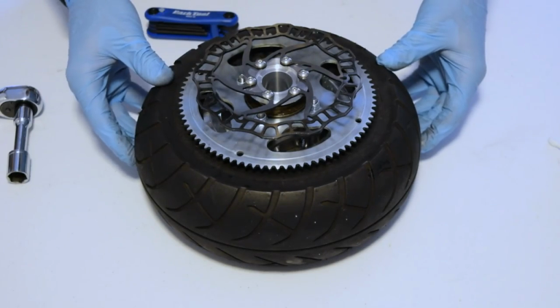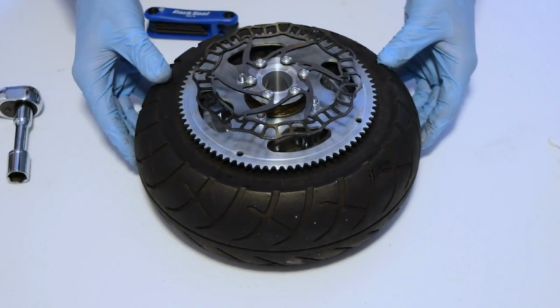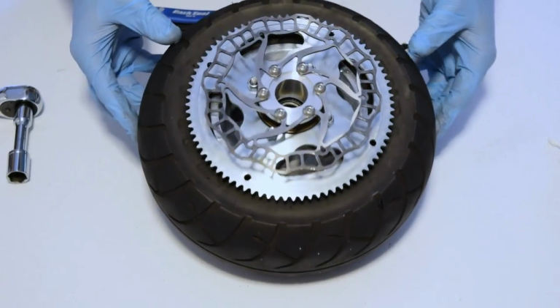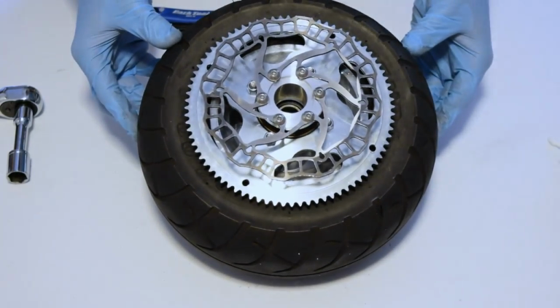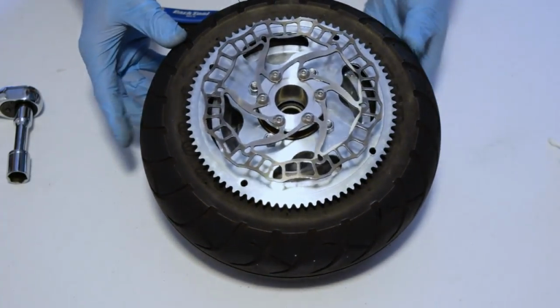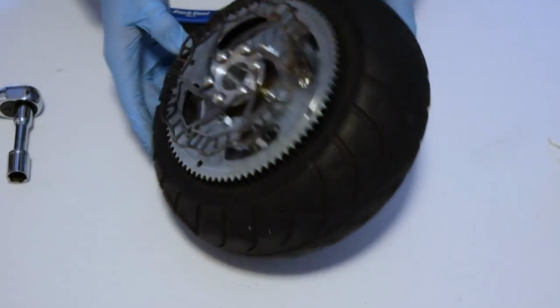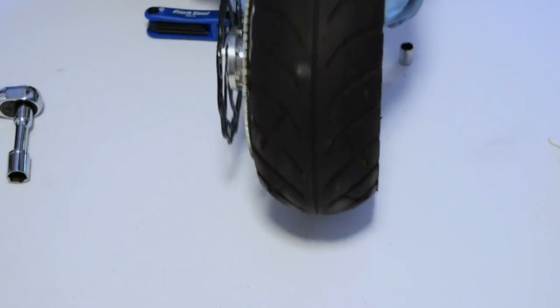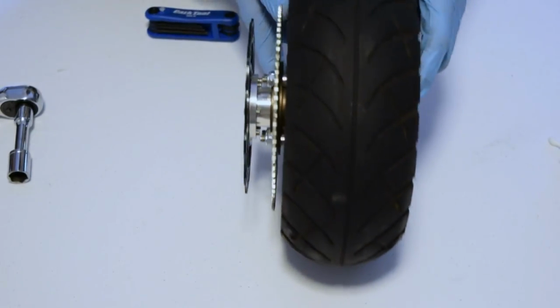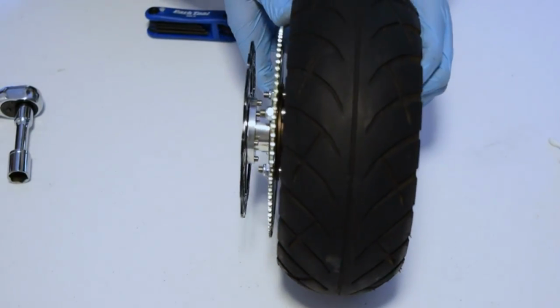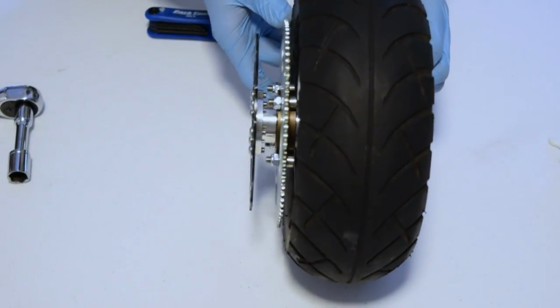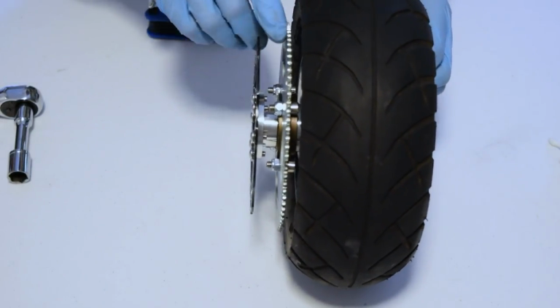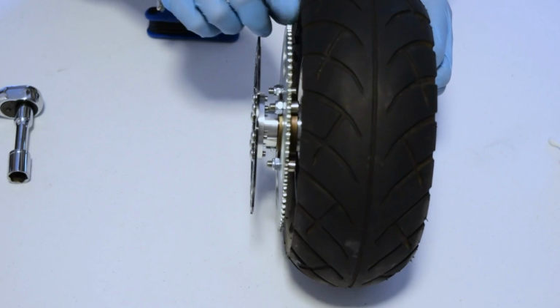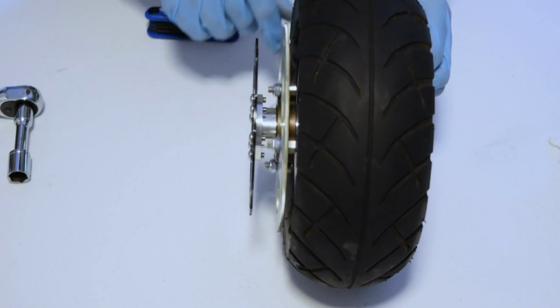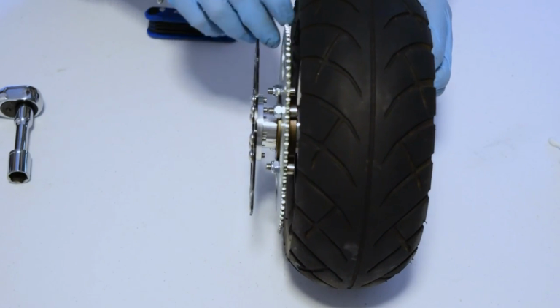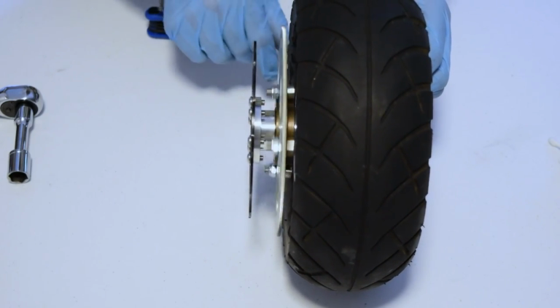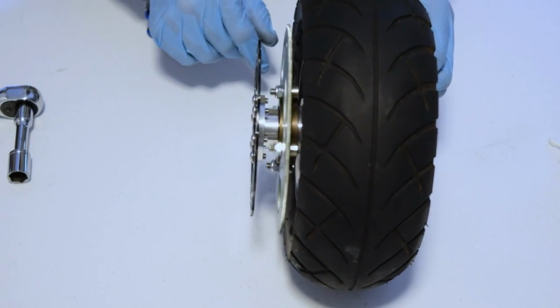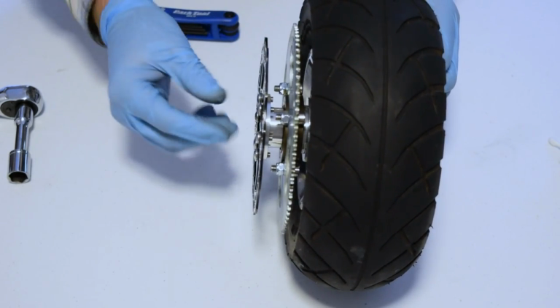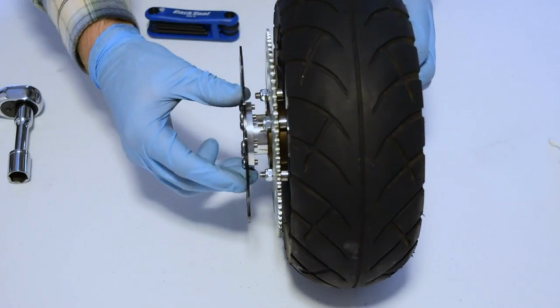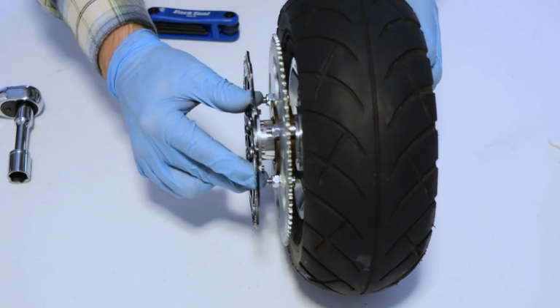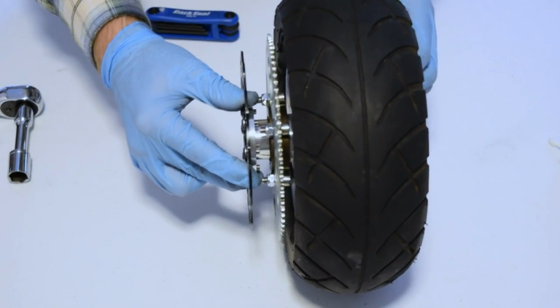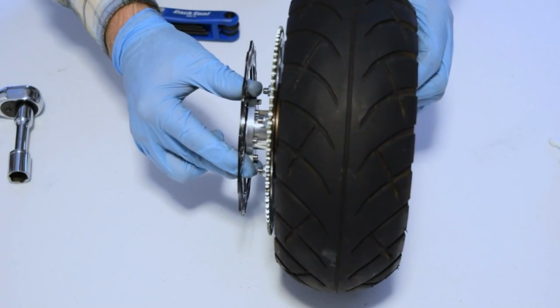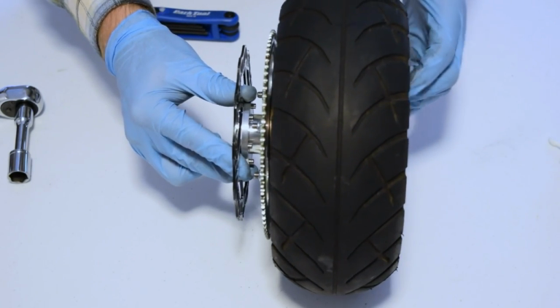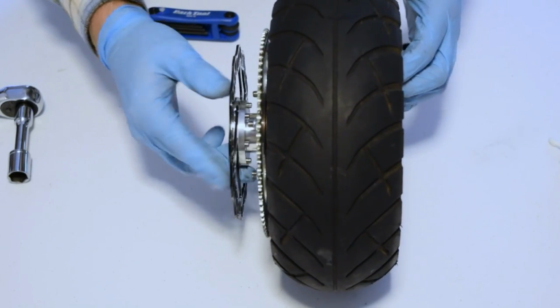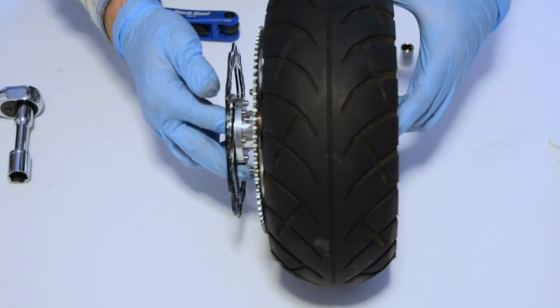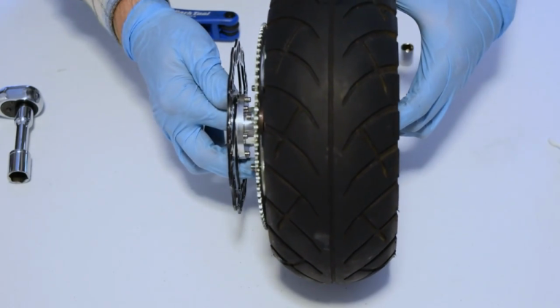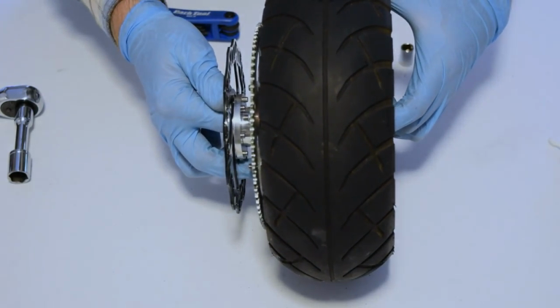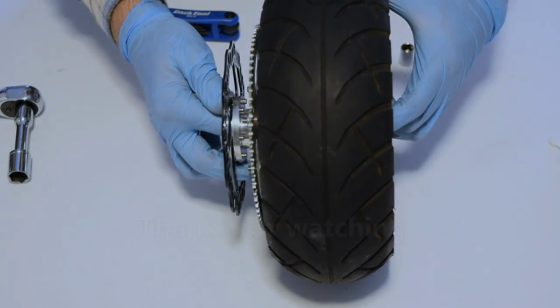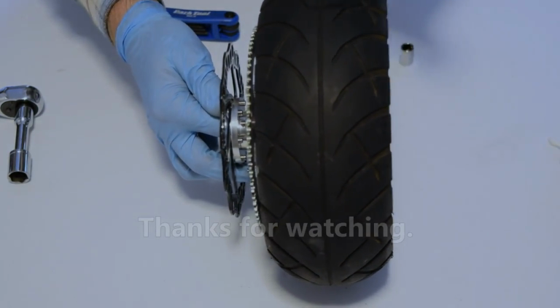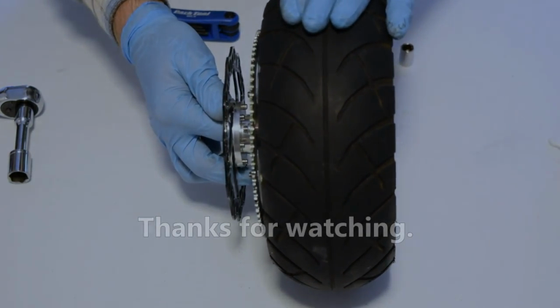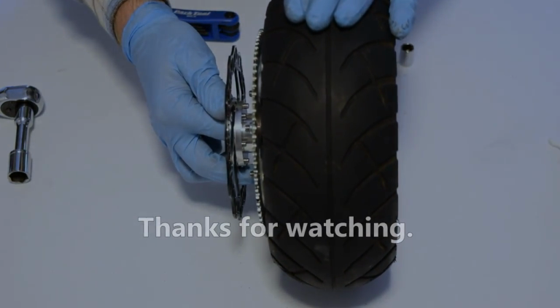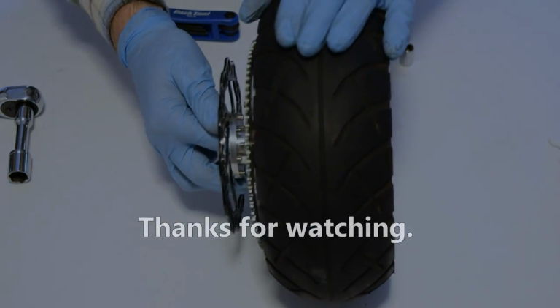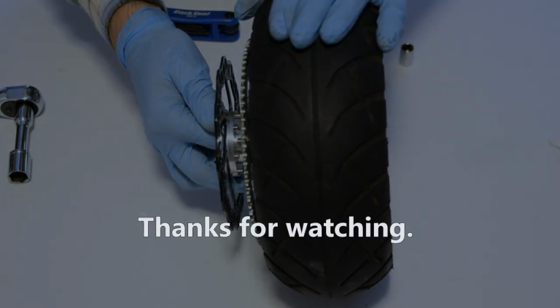At this point you have a completed wheel — everything is mounted on. Your freewheel works, your brake is mounted. All that's left is to reattach this to your go-ped, inflate your tire, and have some fun.